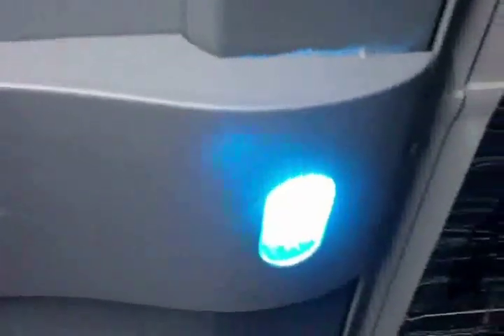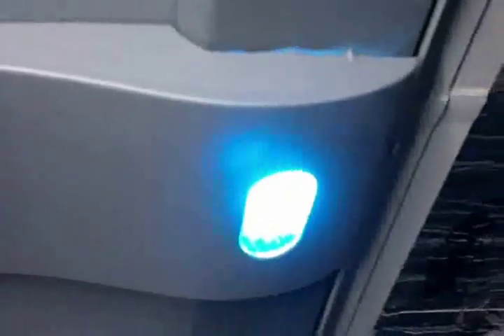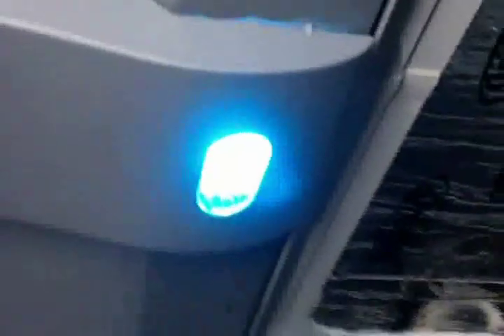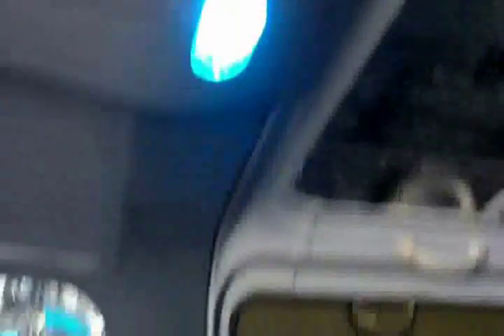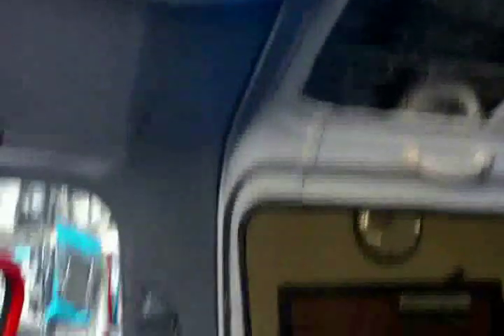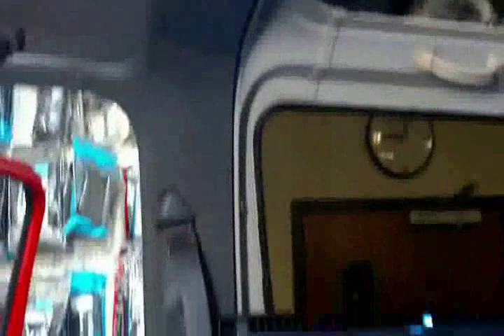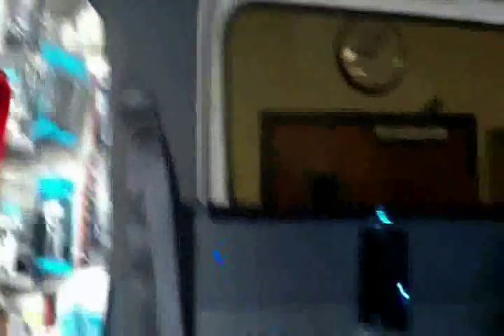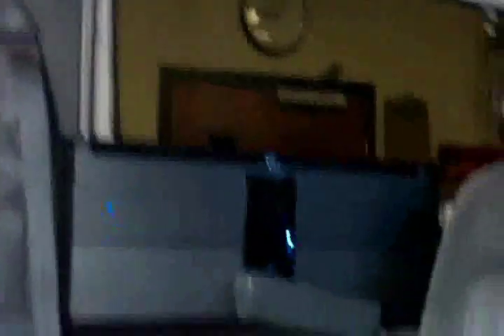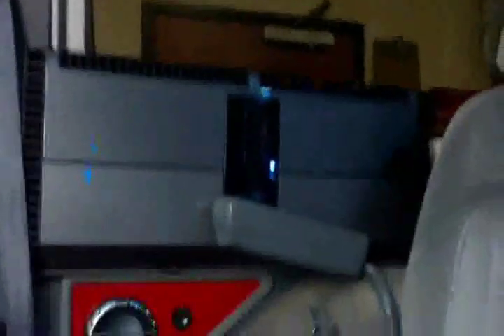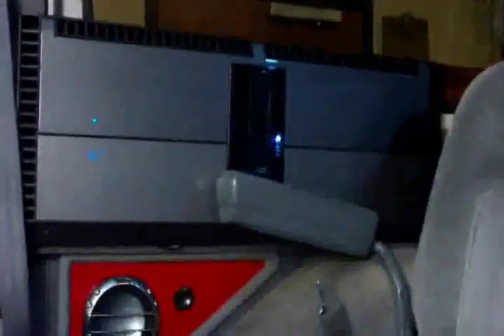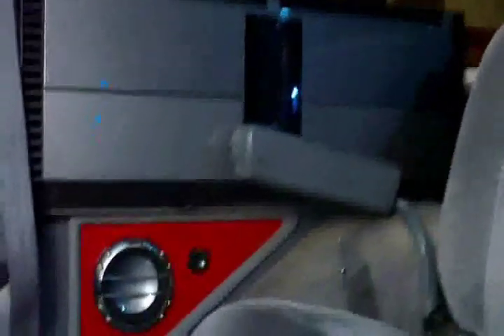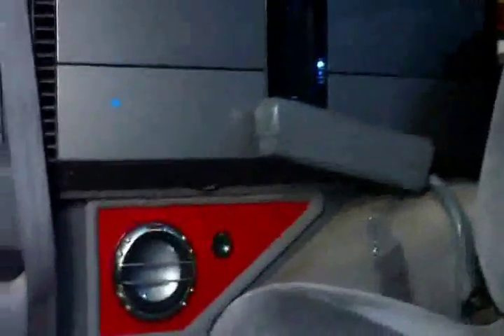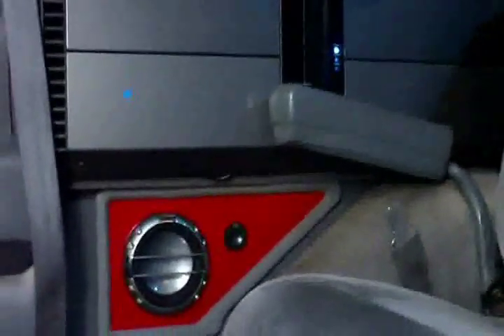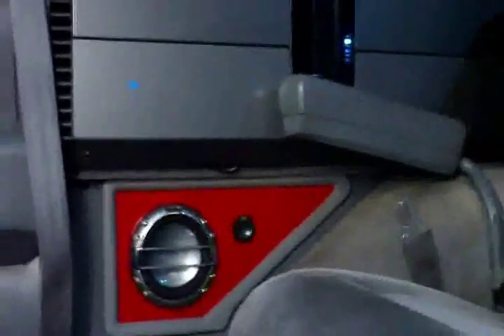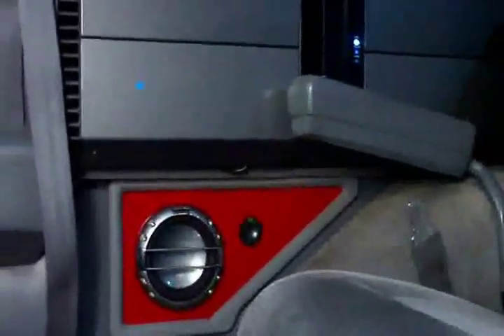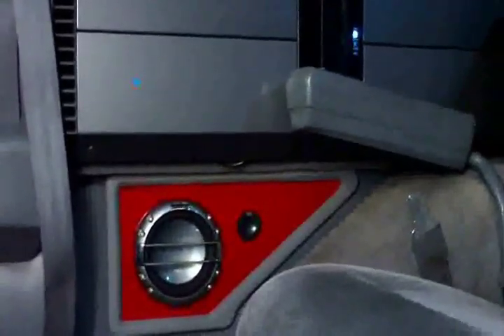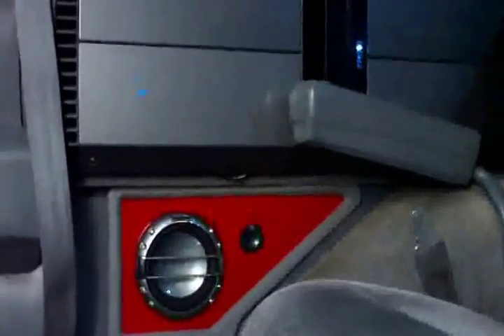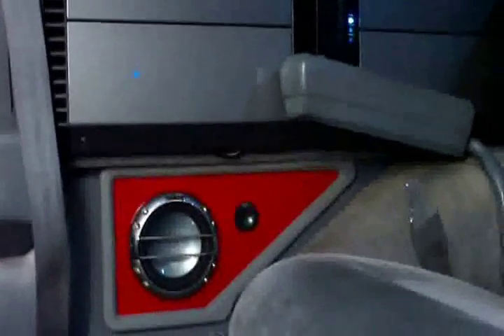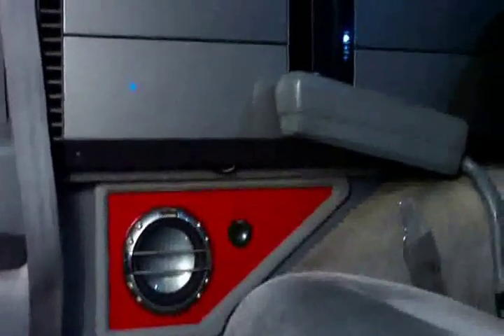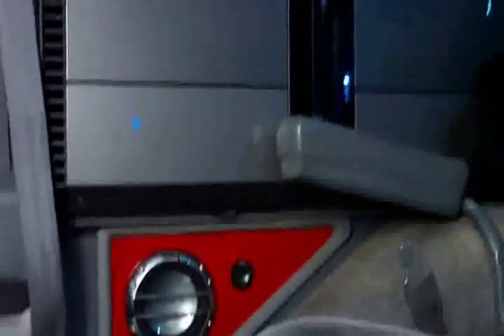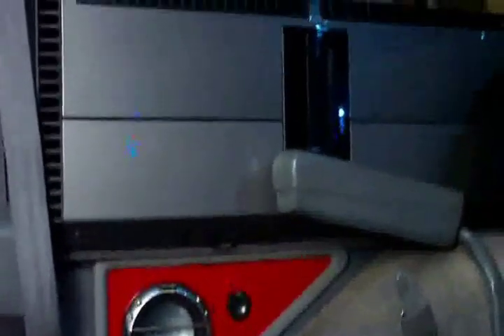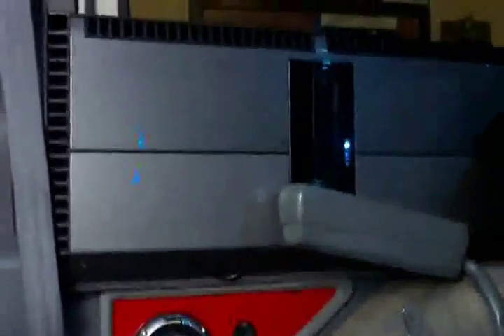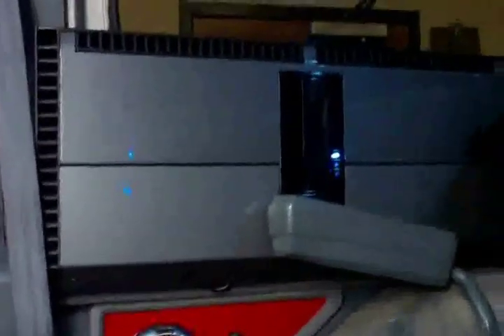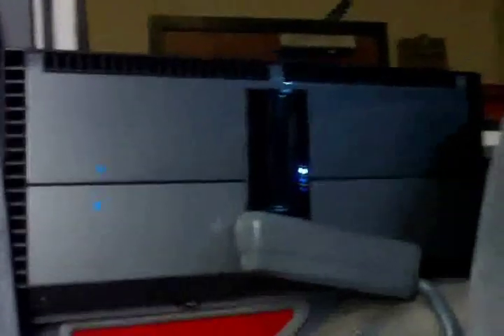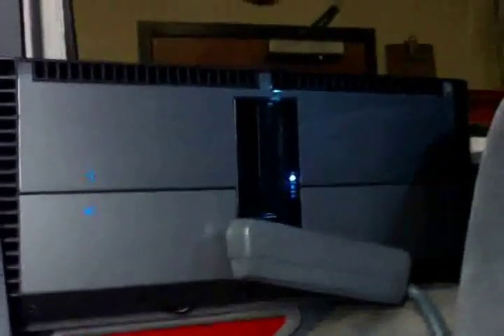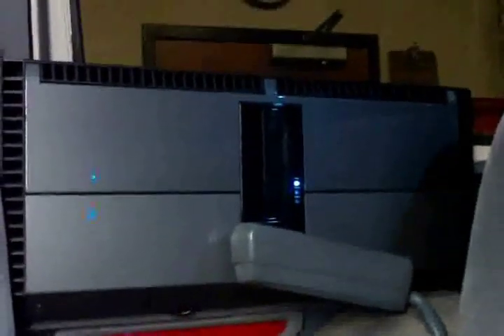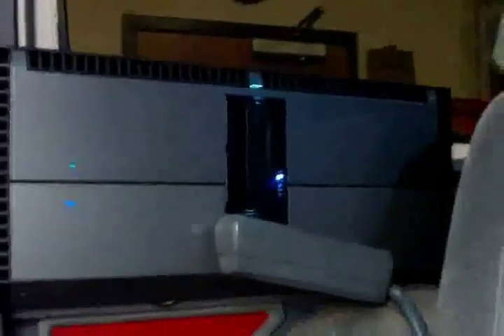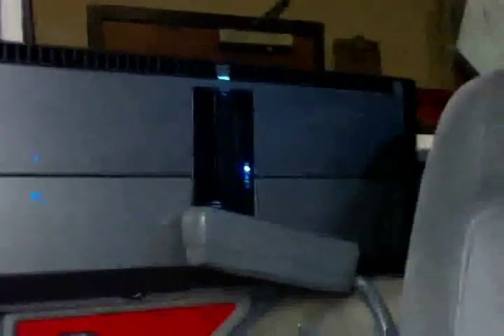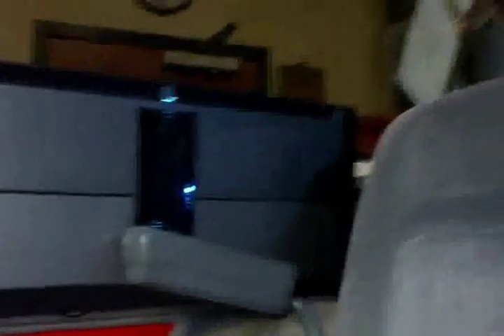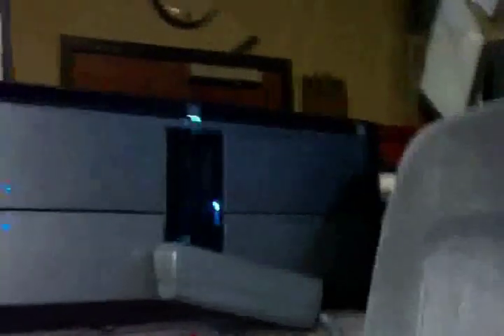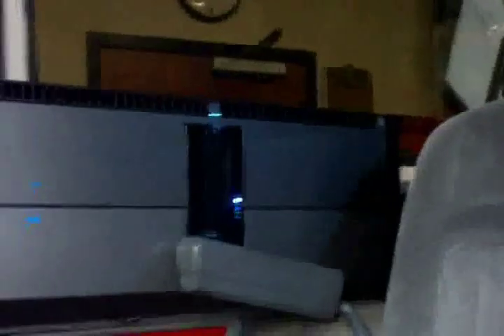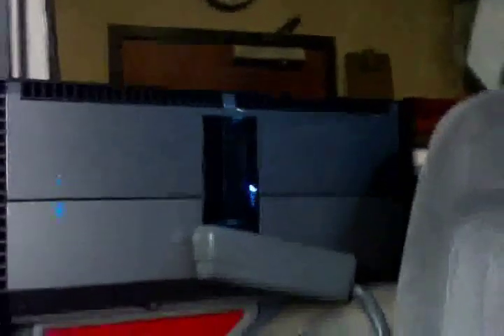Moving on to the back seat, custom pods for my rear components which are T1s as well. Above those I got two T4000s running the bass, one on each side.